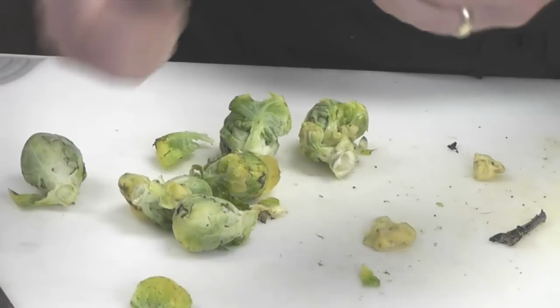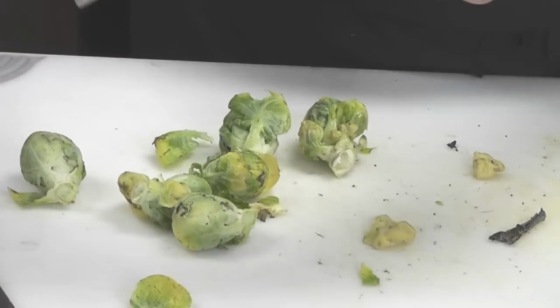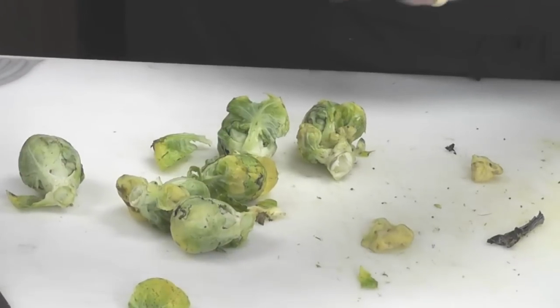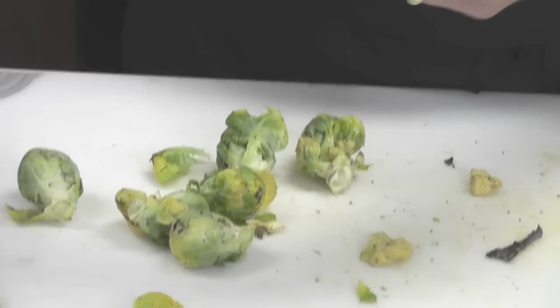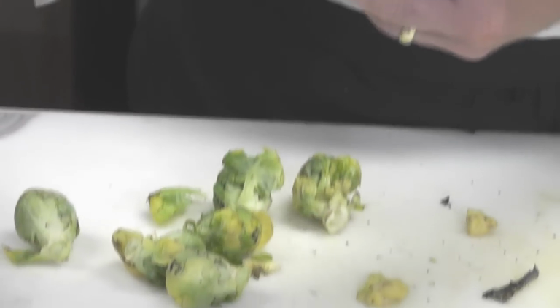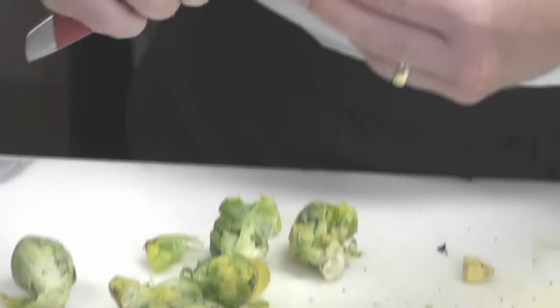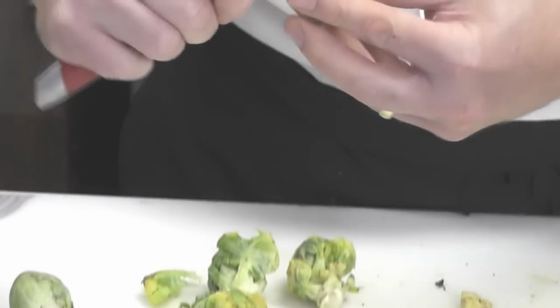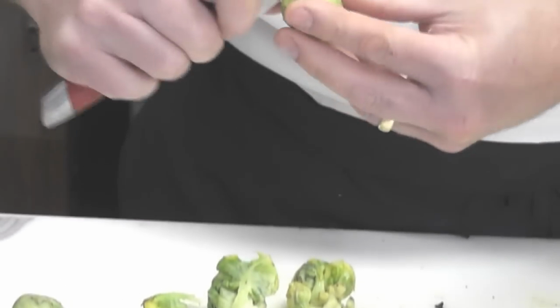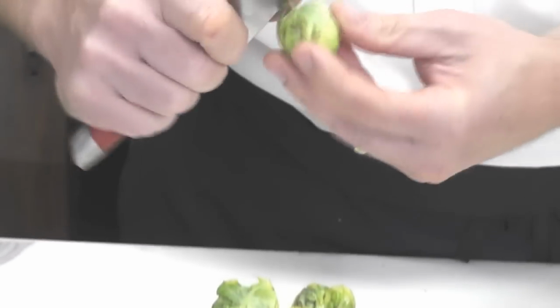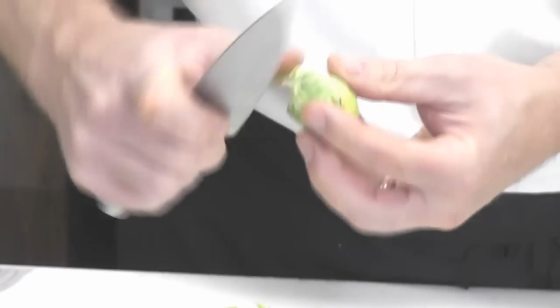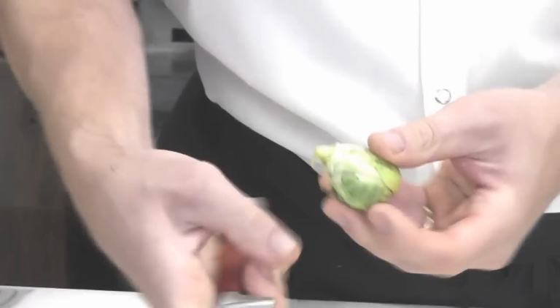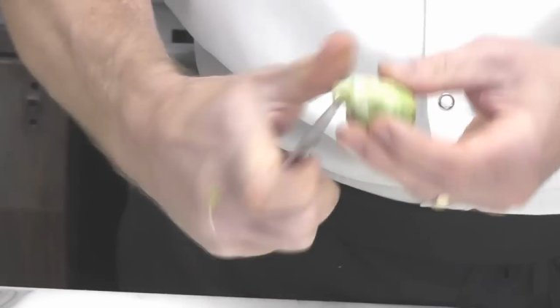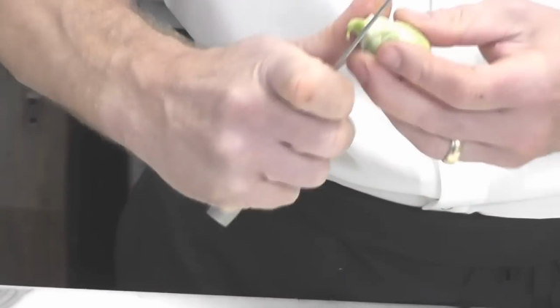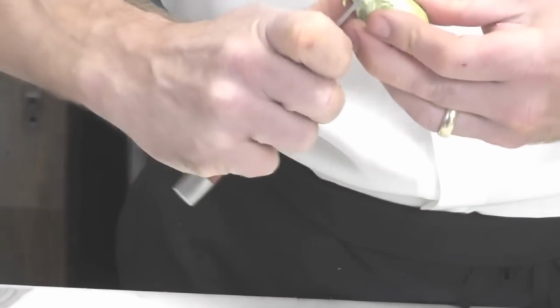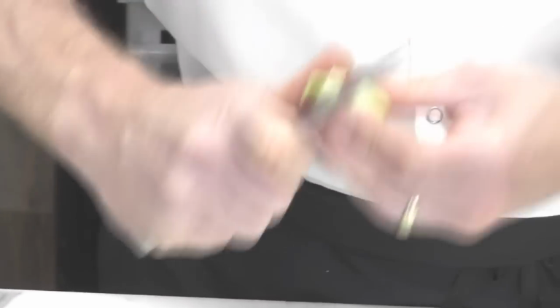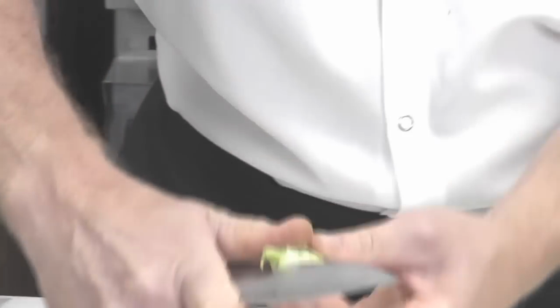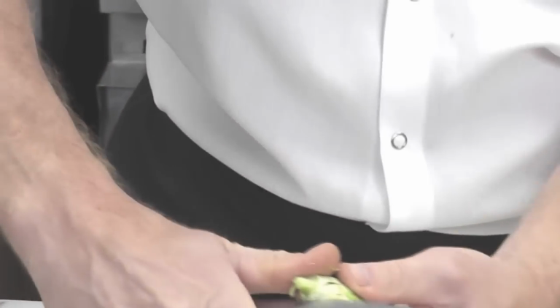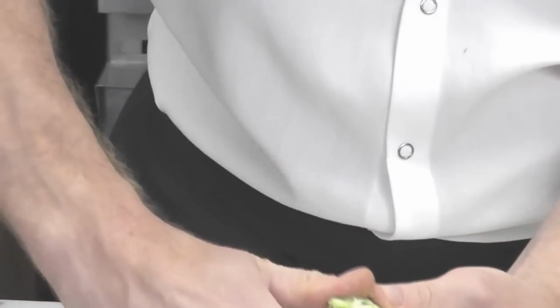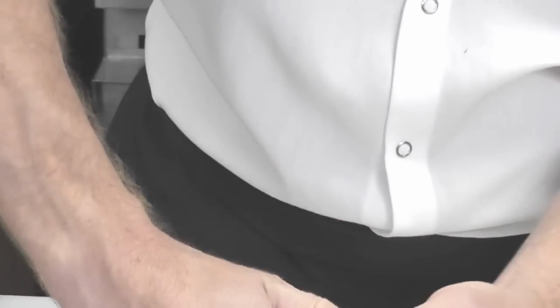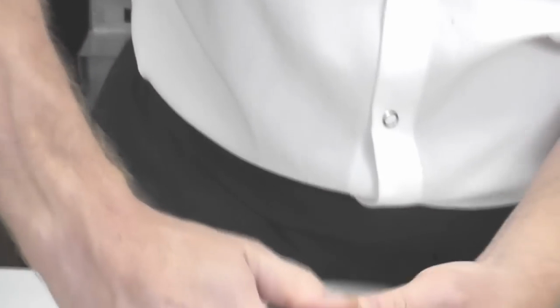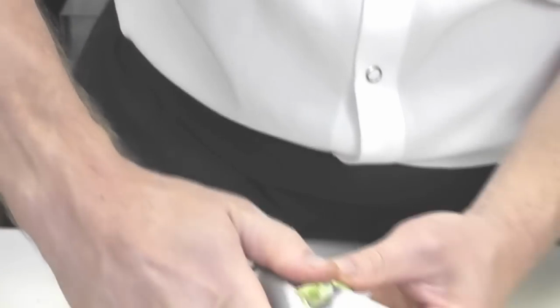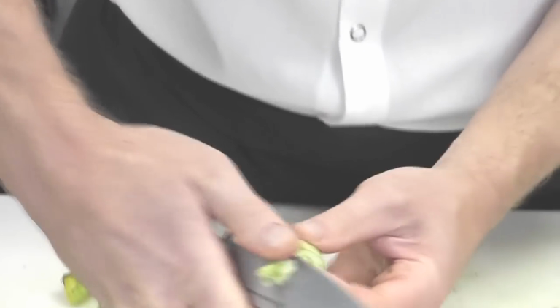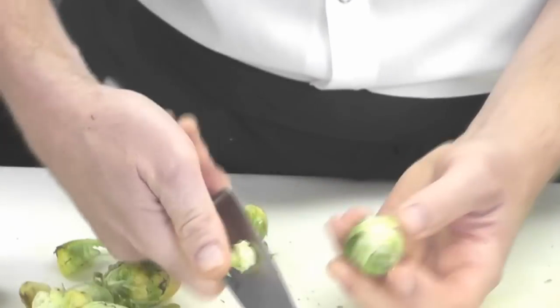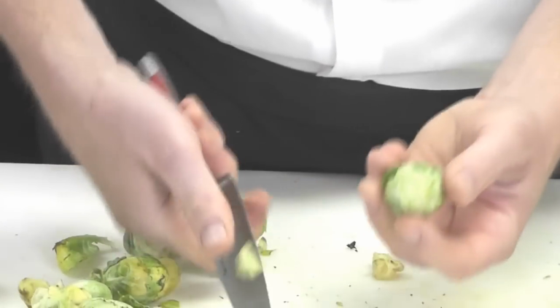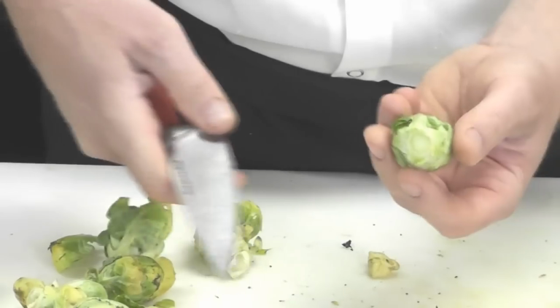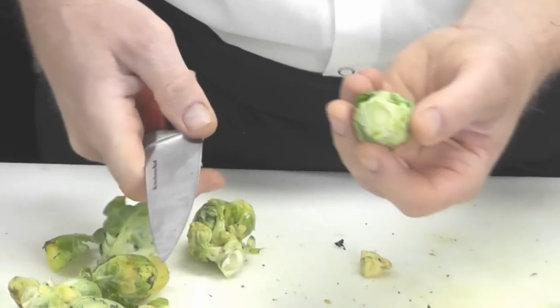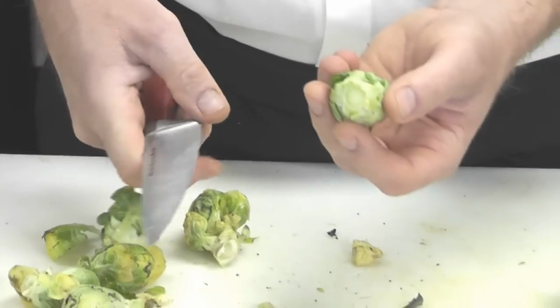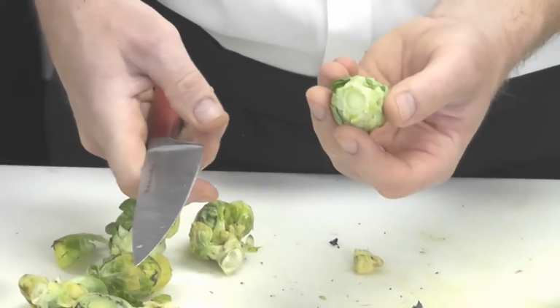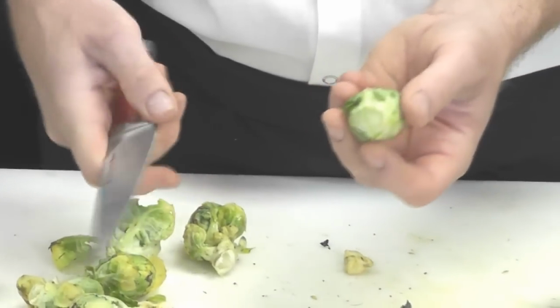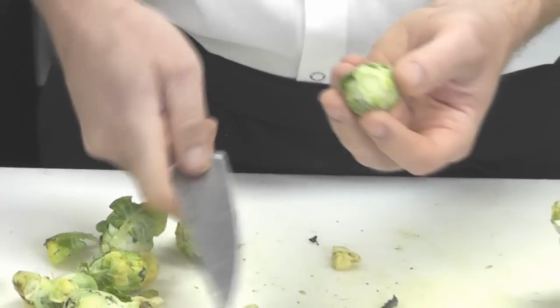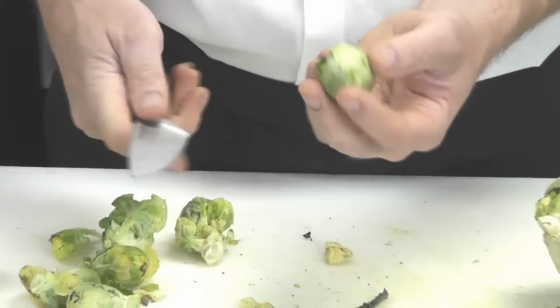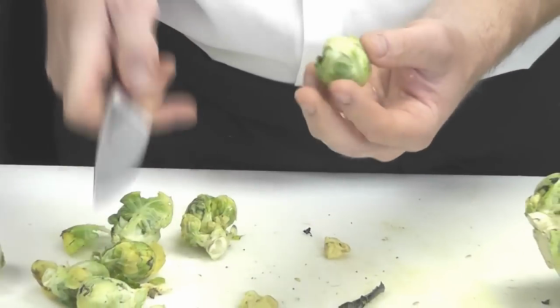I like to peel a couple of the outer leaves off, just like I would a cabbage, and then take your knife and very carefully just cut that little stem off where you took it off.